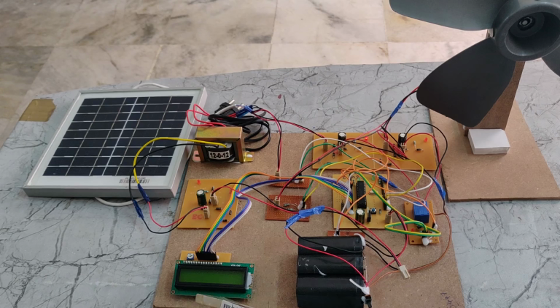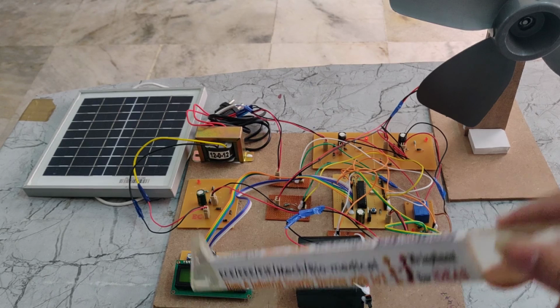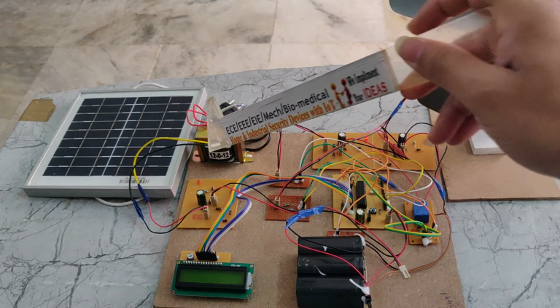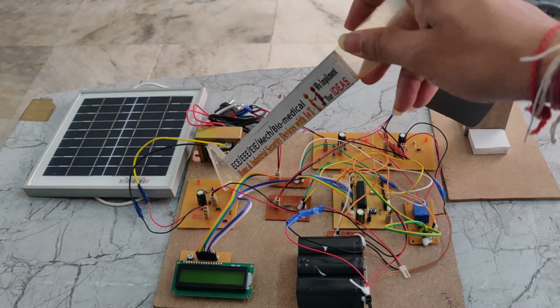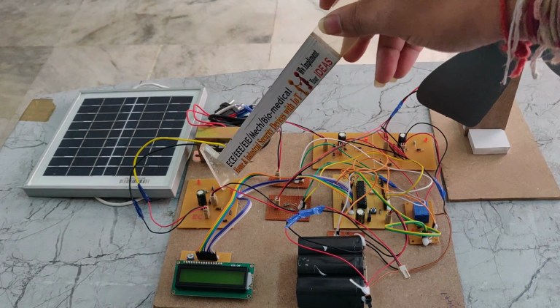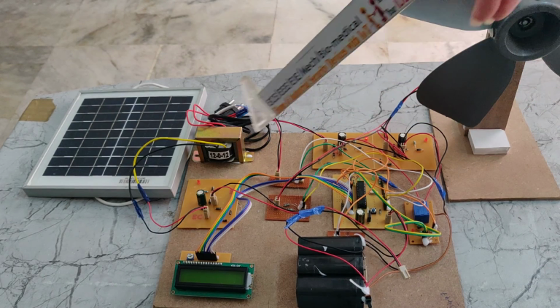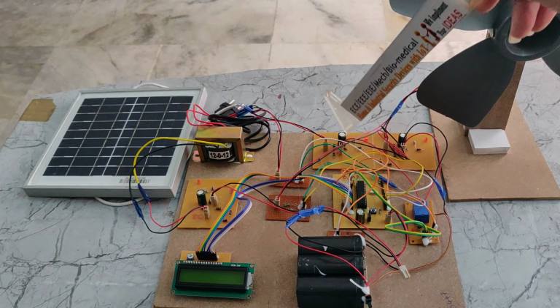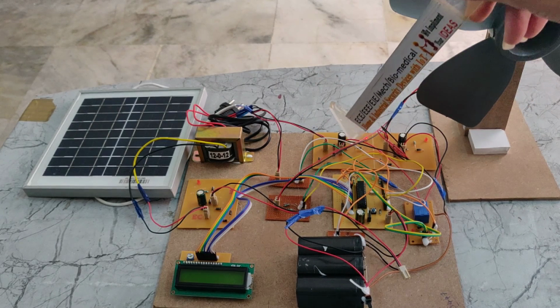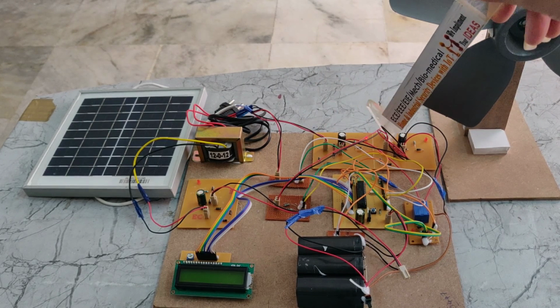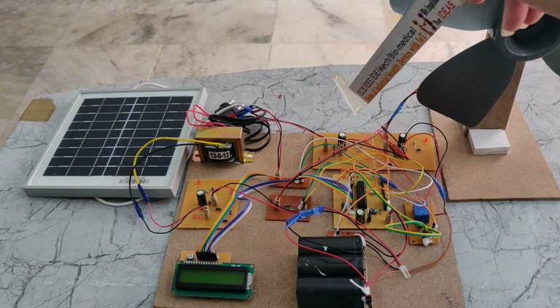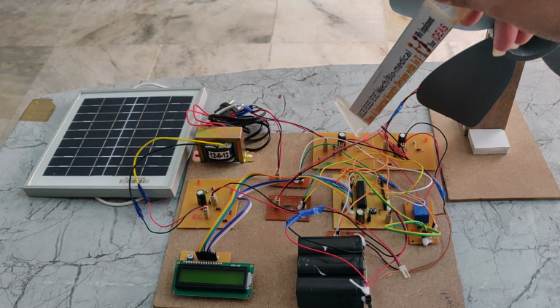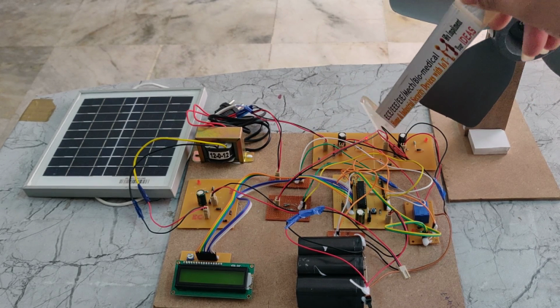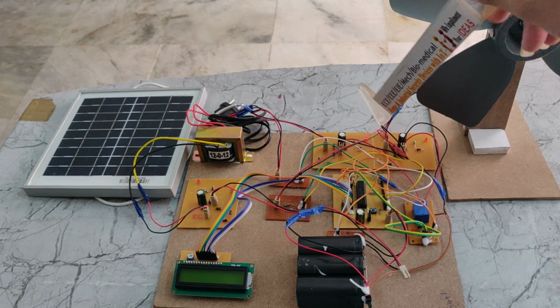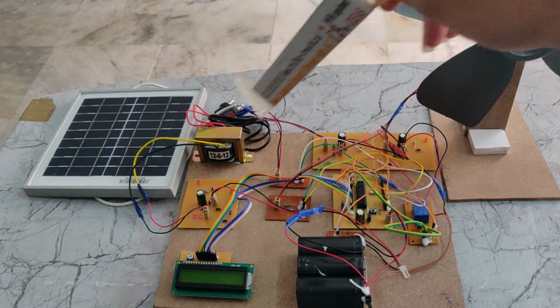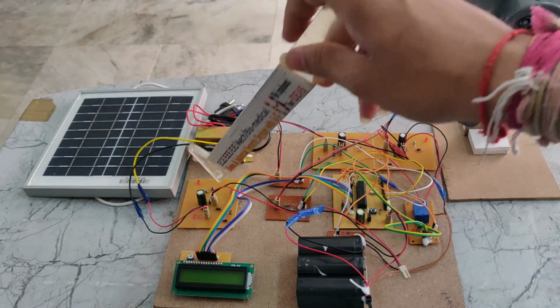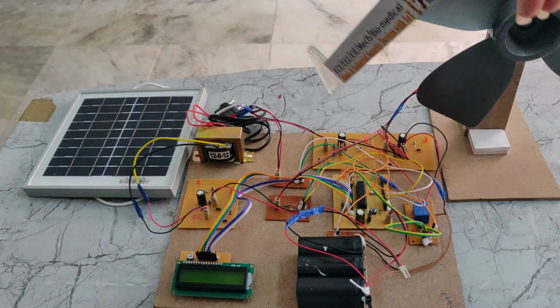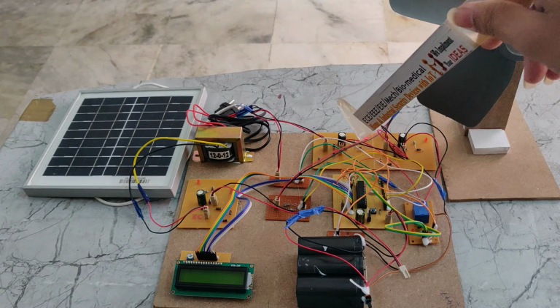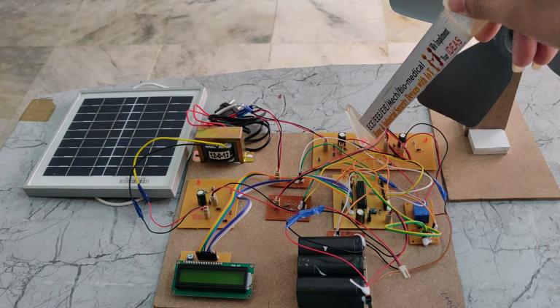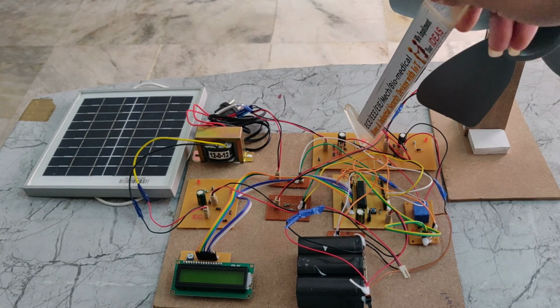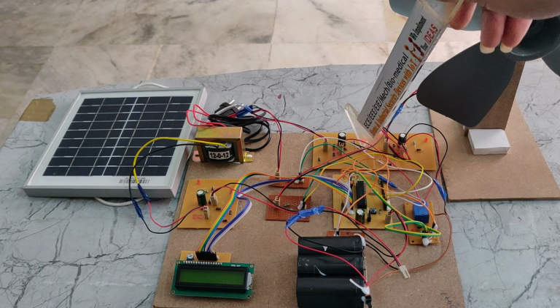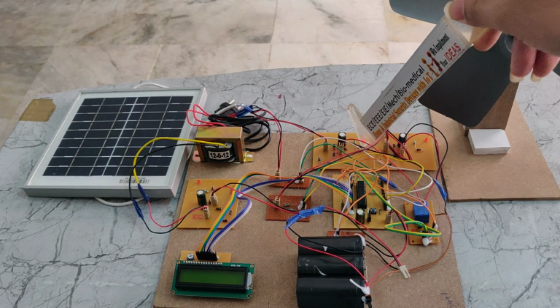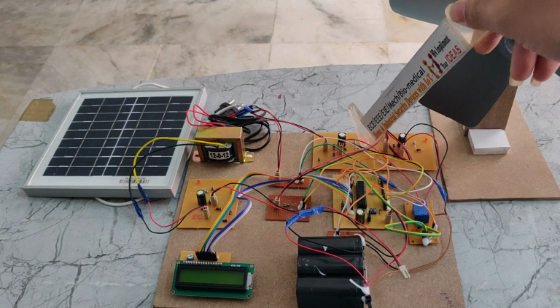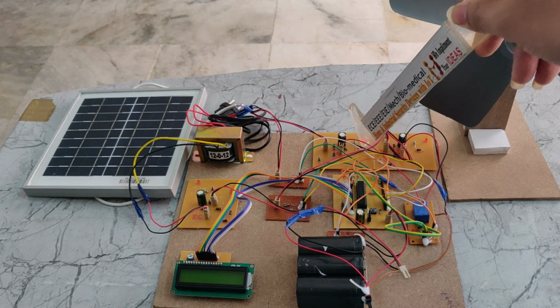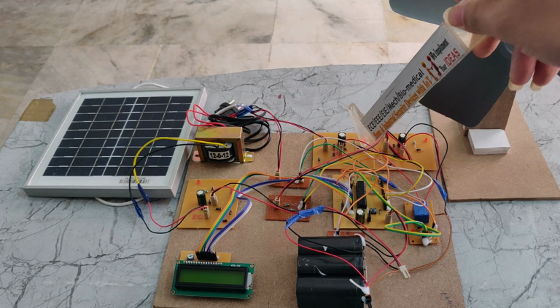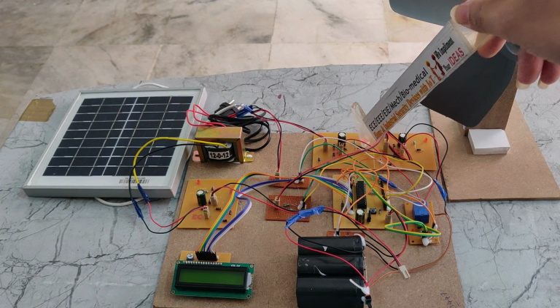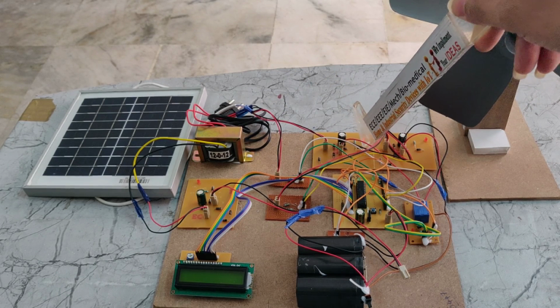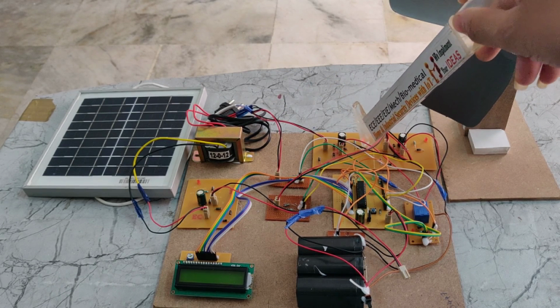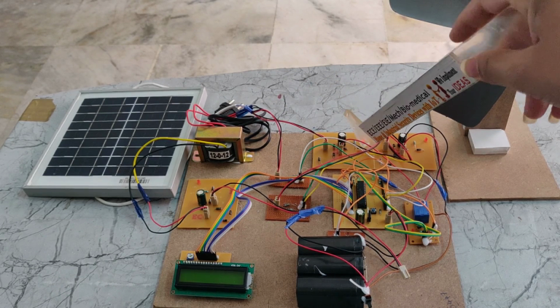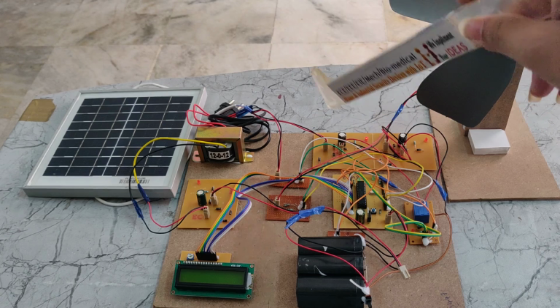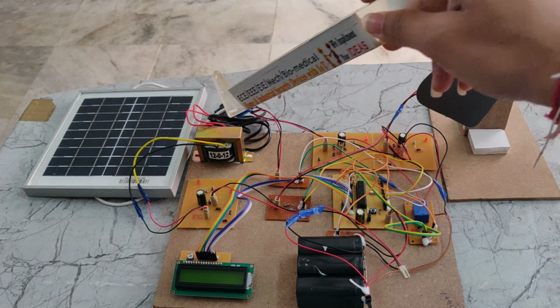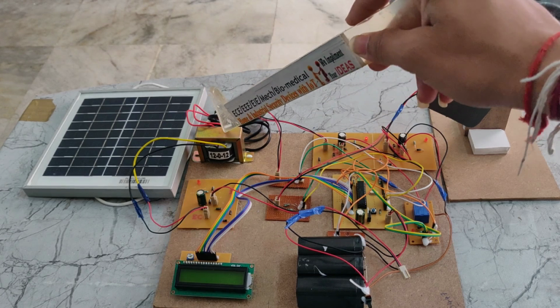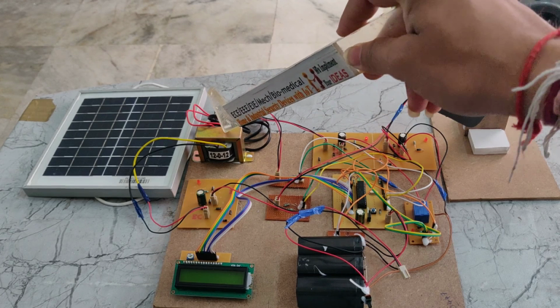We are also using an LCD display and charging circuits. Here we can see 2 or 3 charging circuits, which we can also call rectifiers.